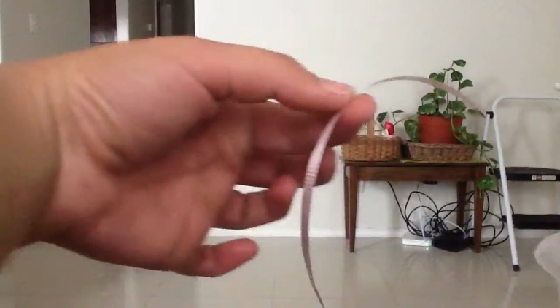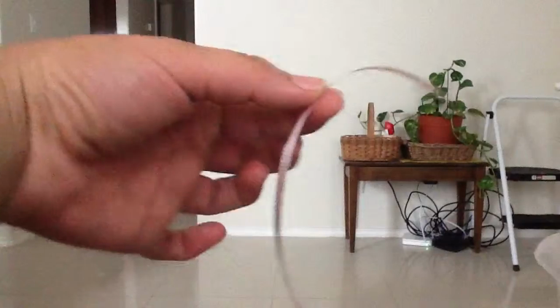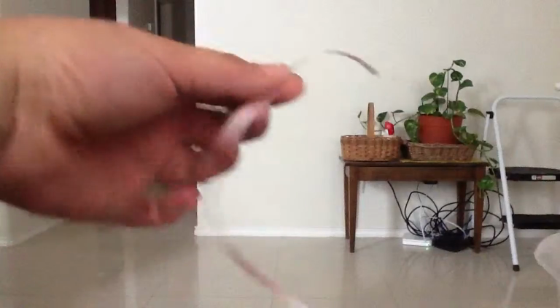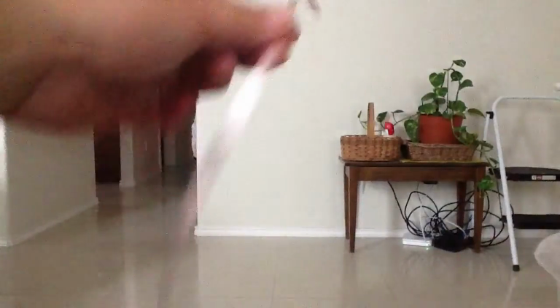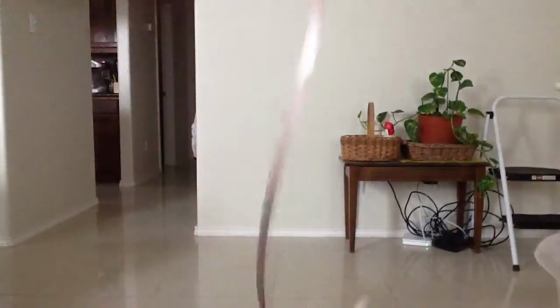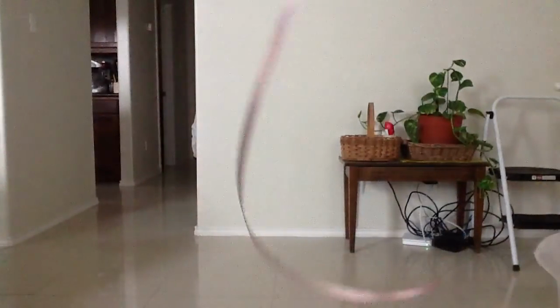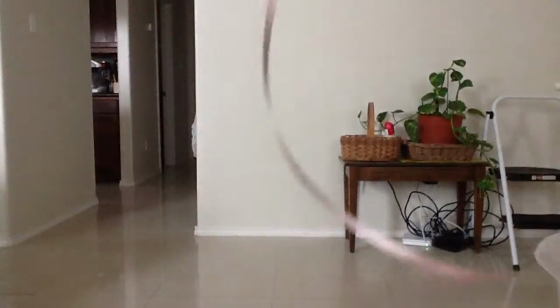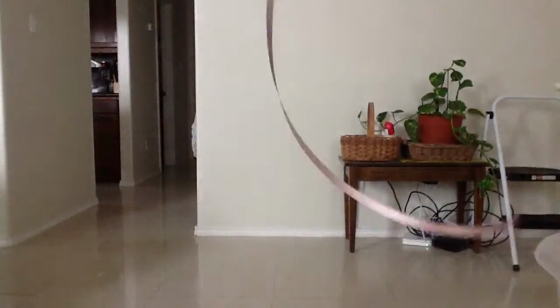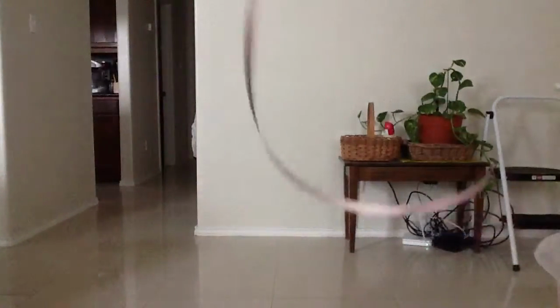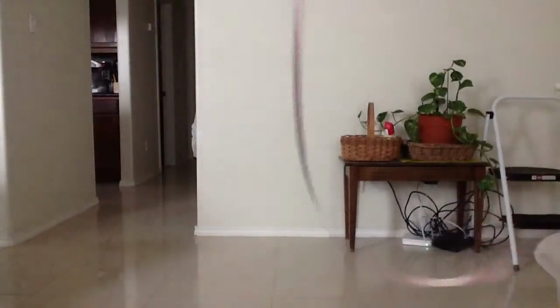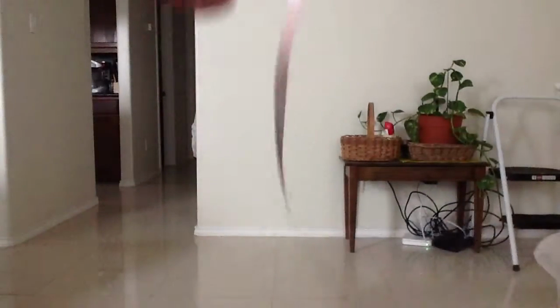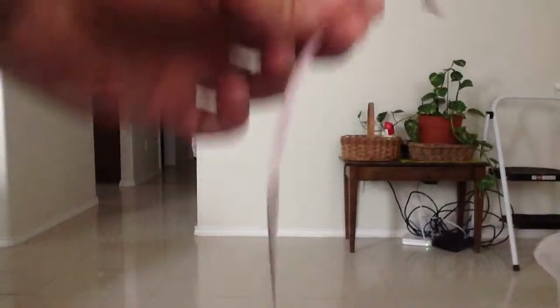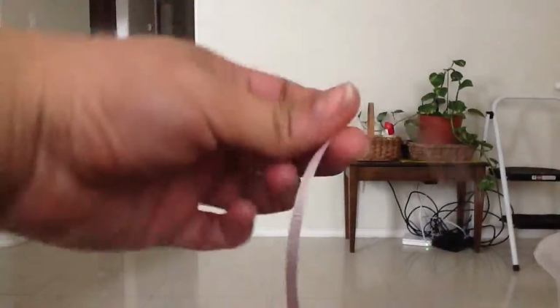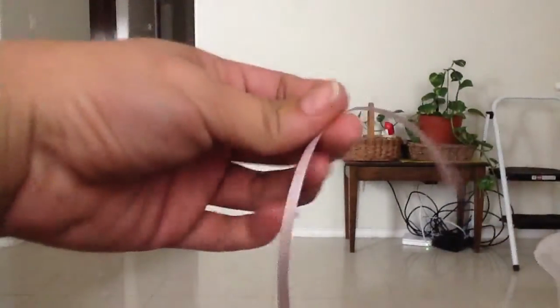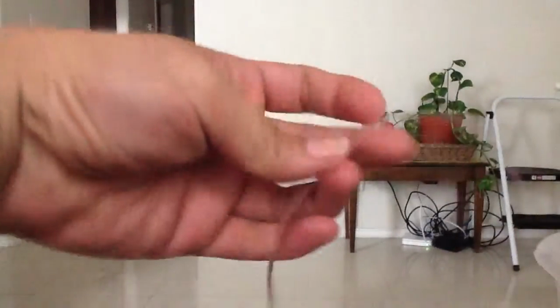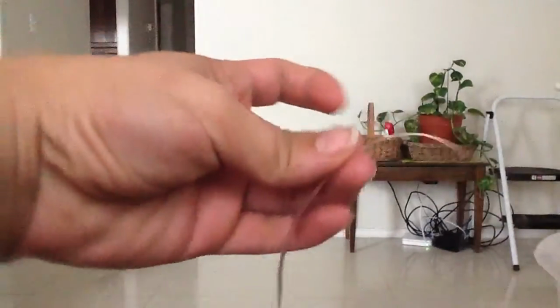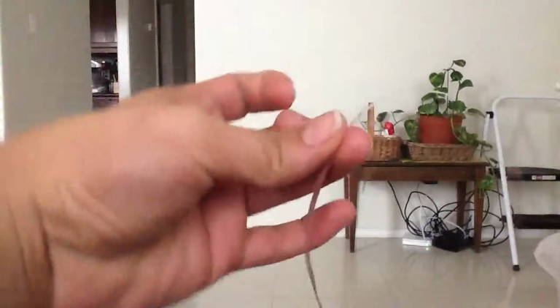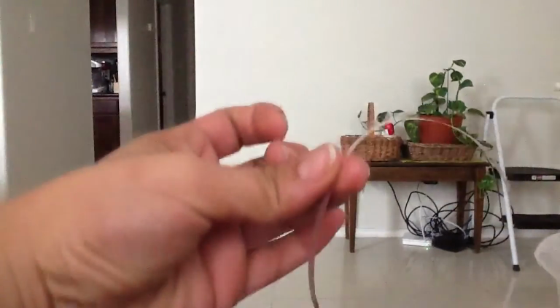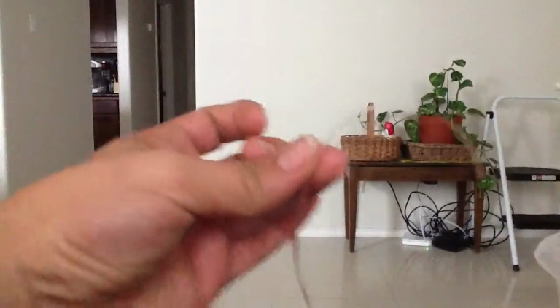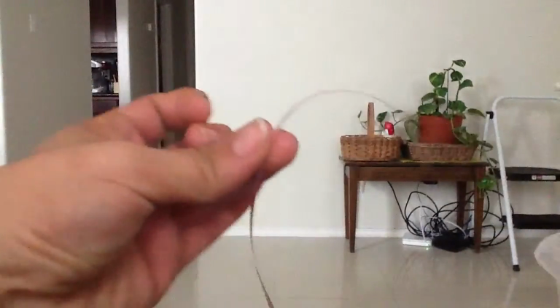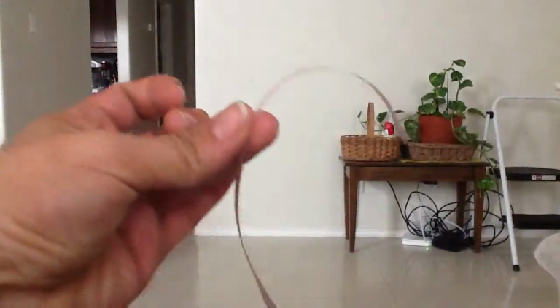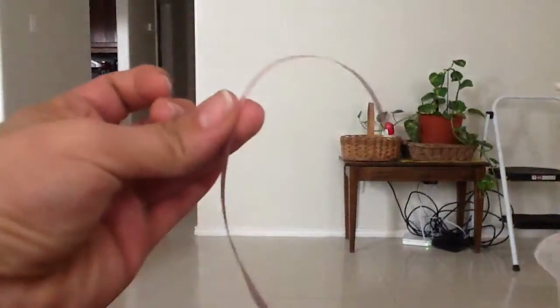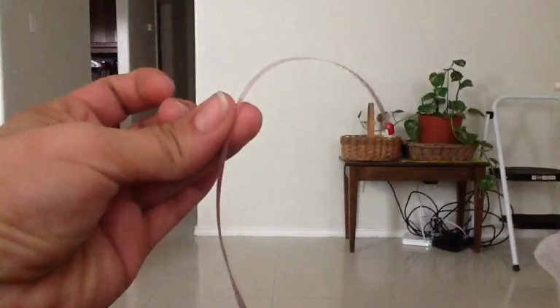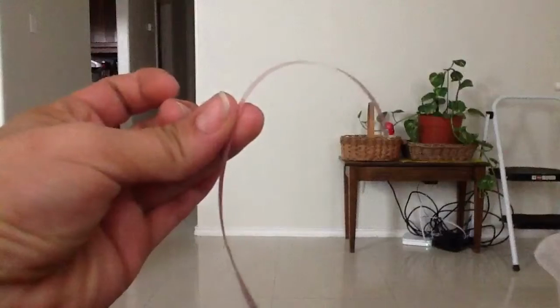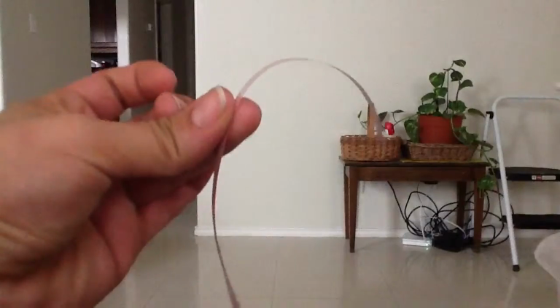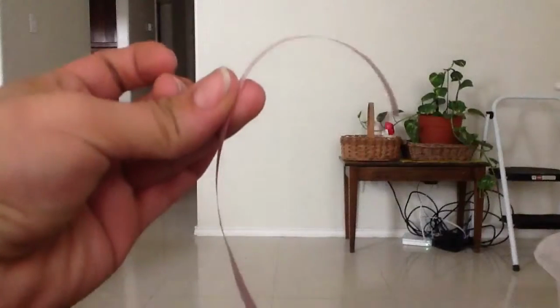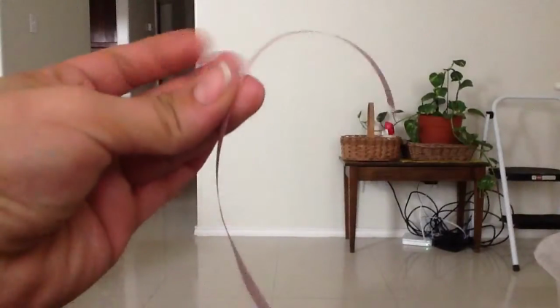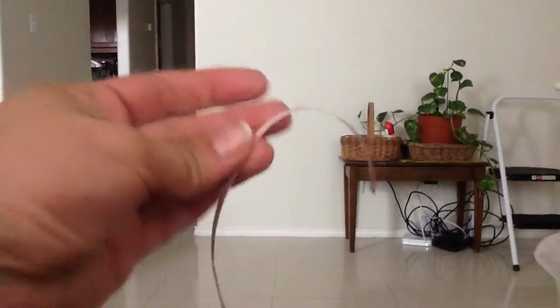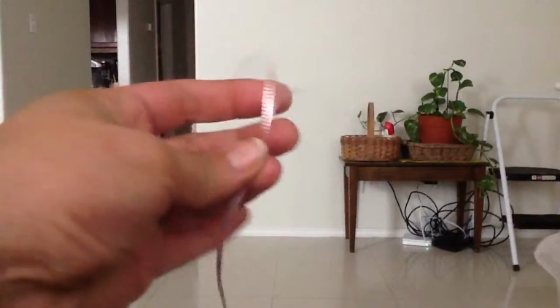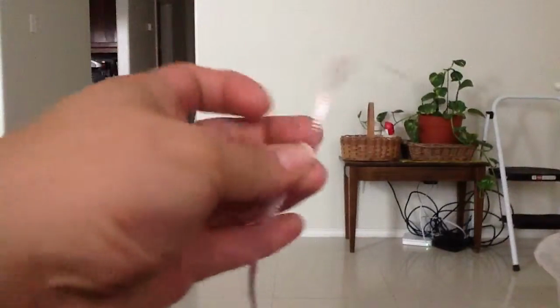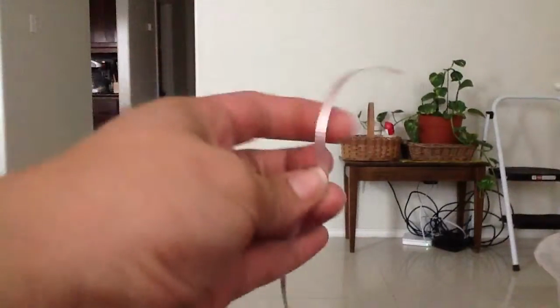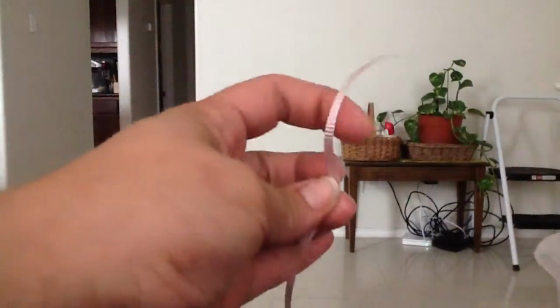This is the regular curling ribbon that you get at any store. See how it curves over on one side? That'll be your inside.